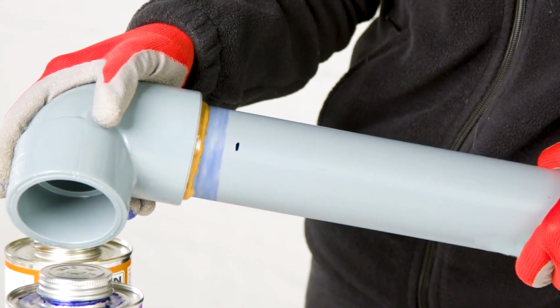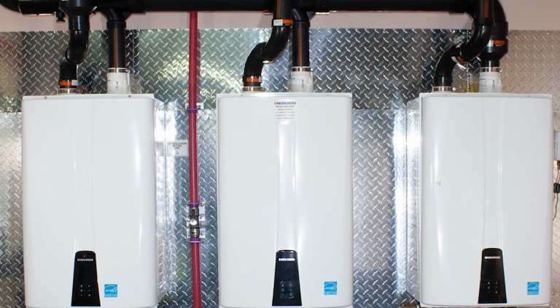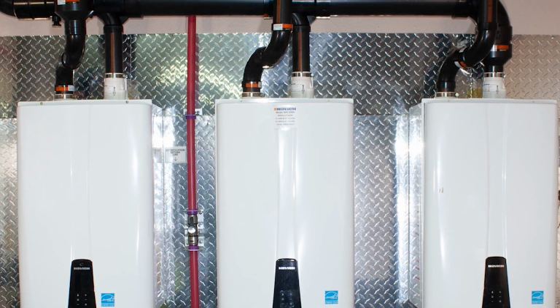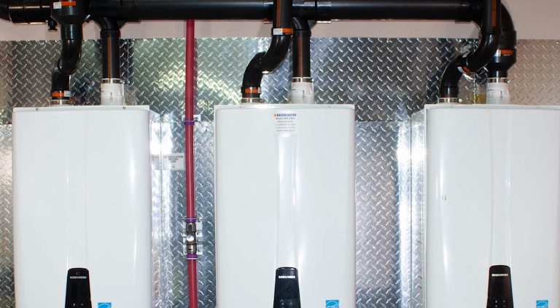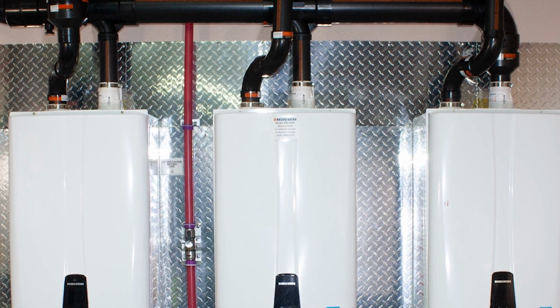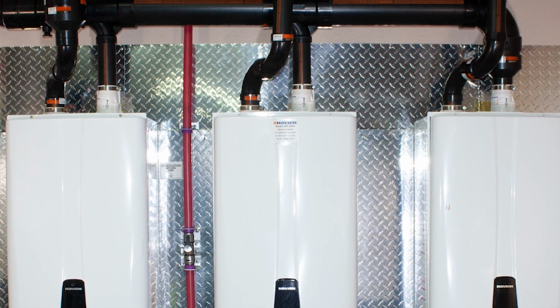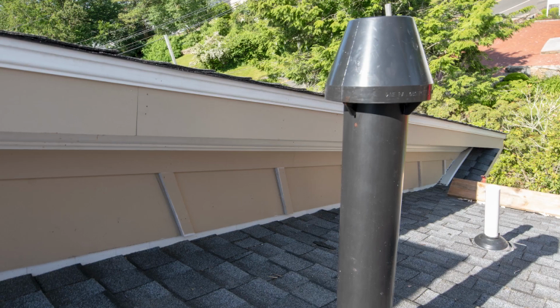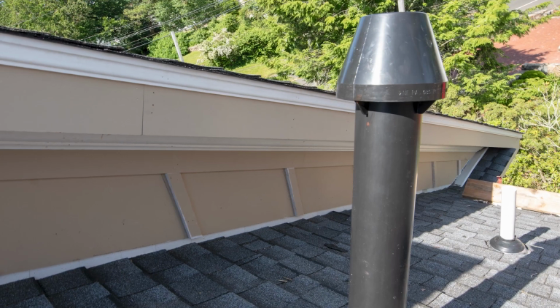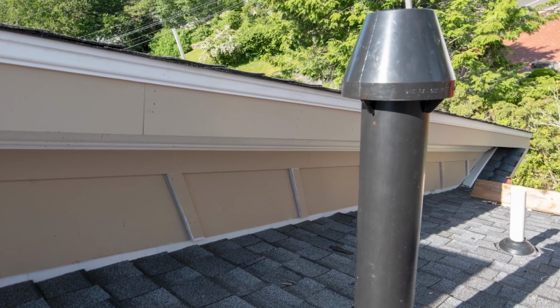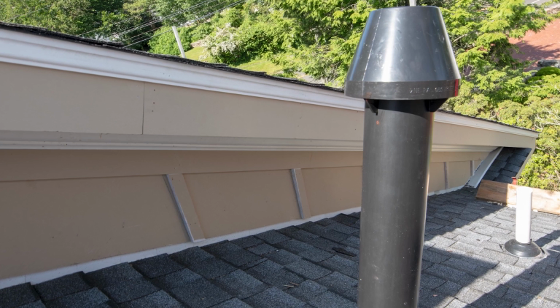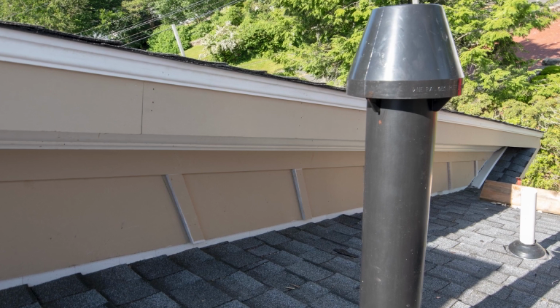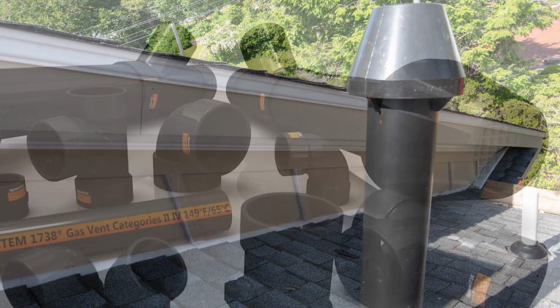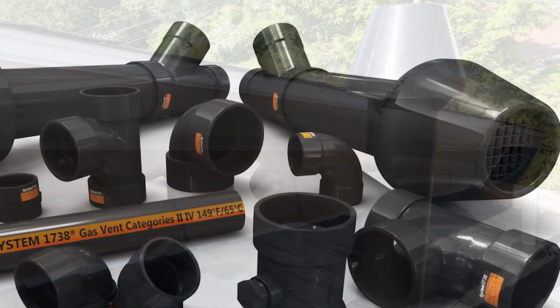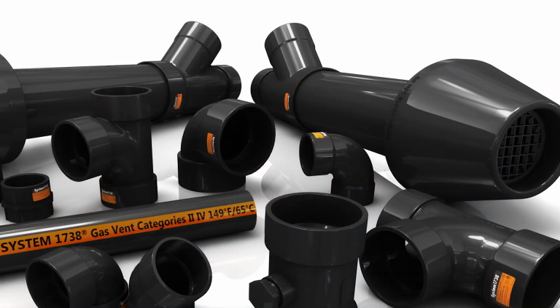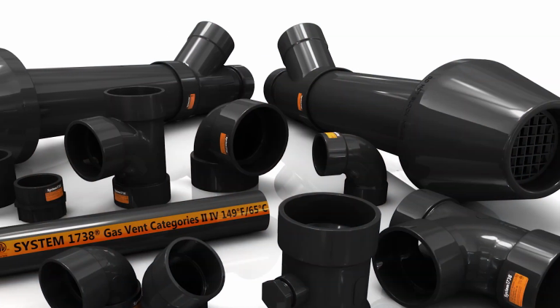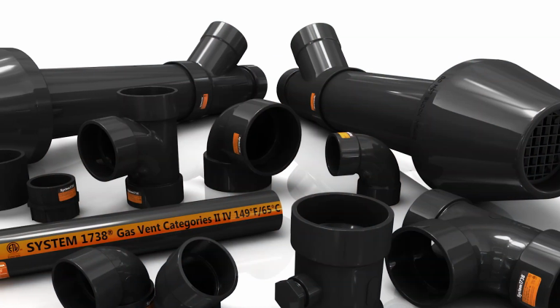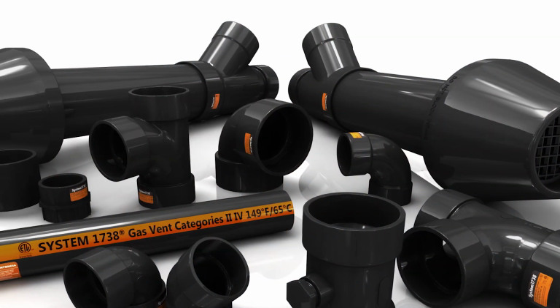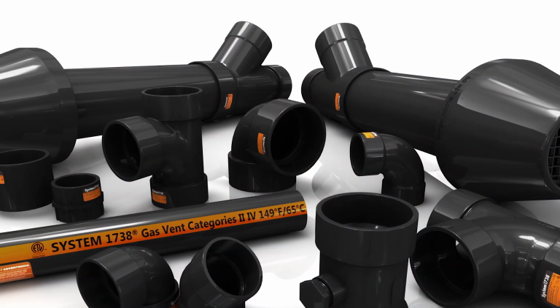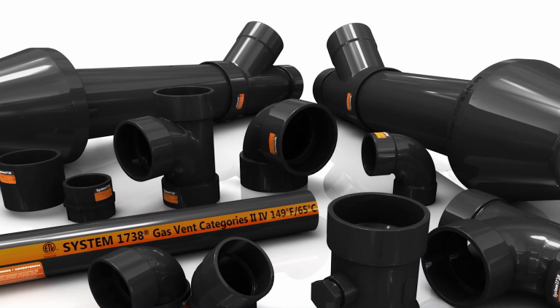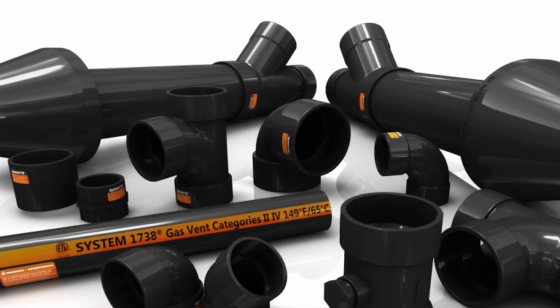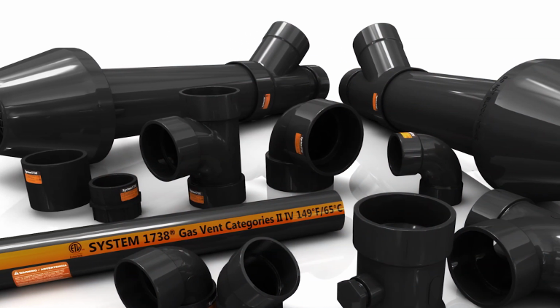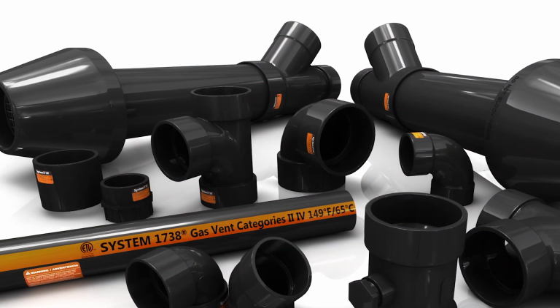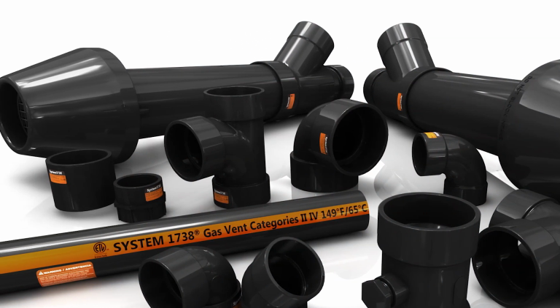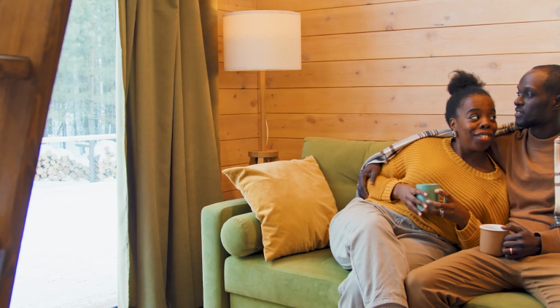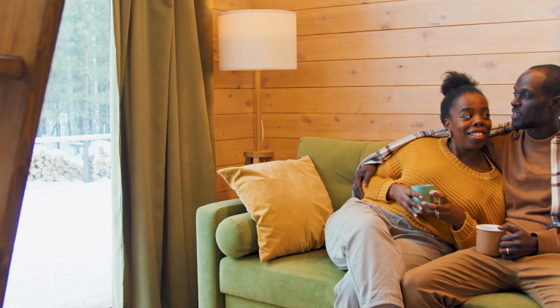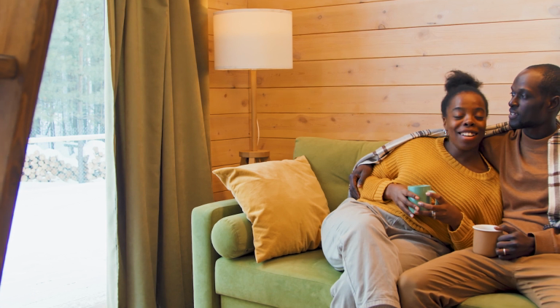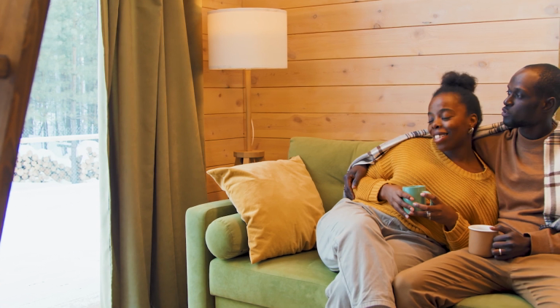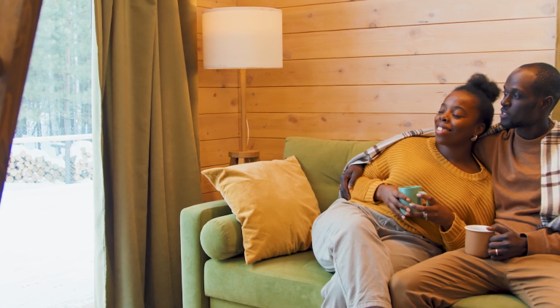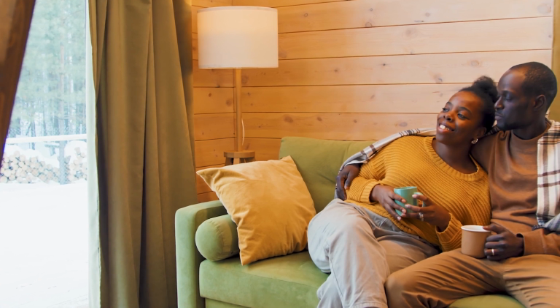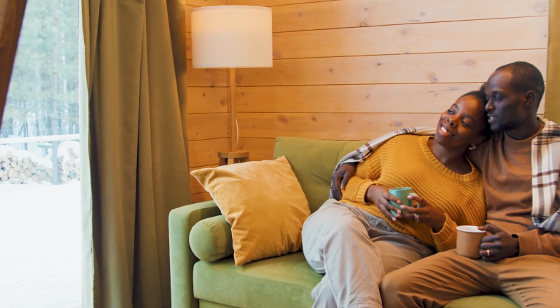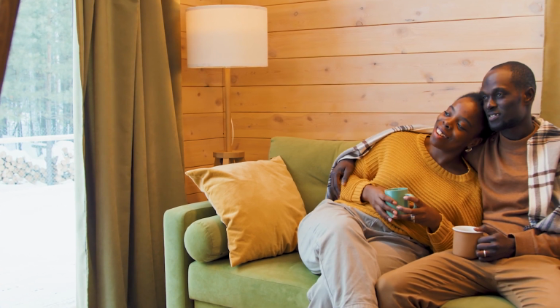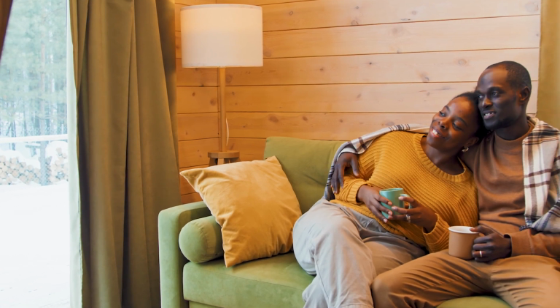When it comes to flue gas venting solutions, fully certified System 1738 has been designed to meet stringent code requirements, improve safety, and provide long-term performance.